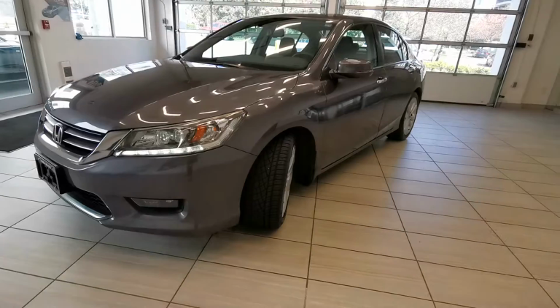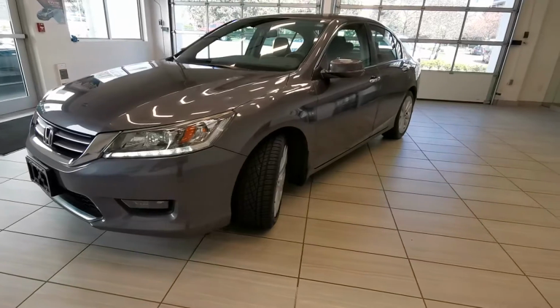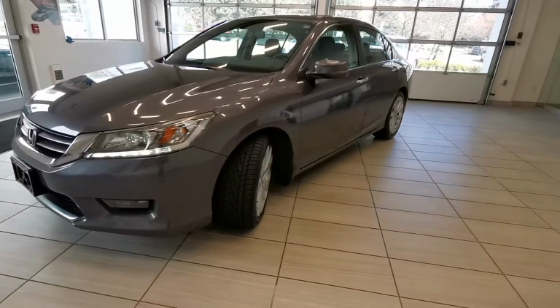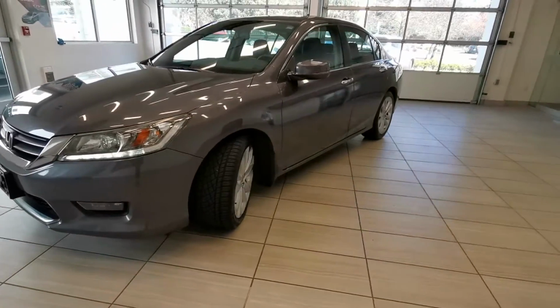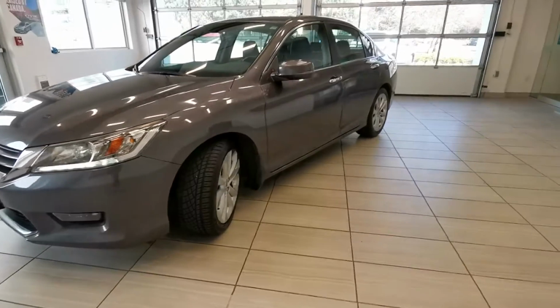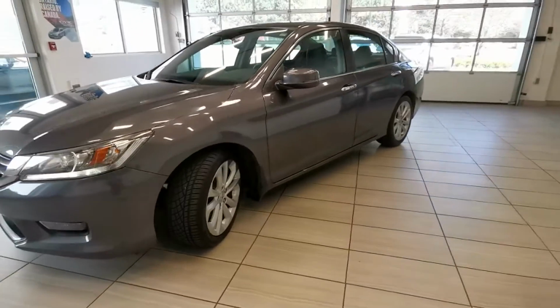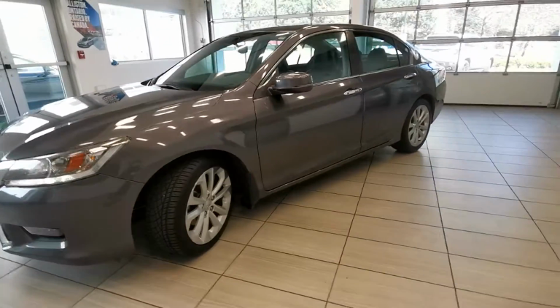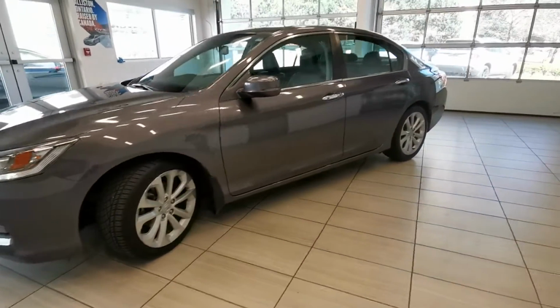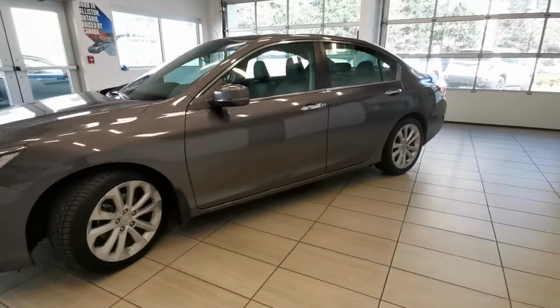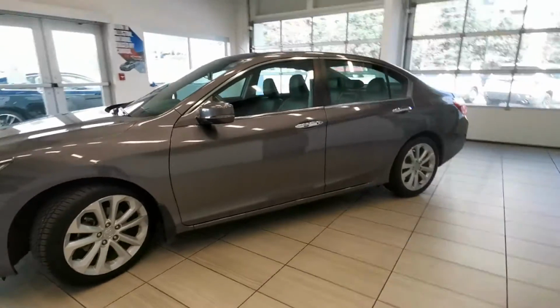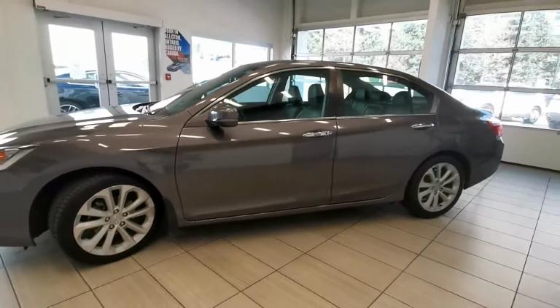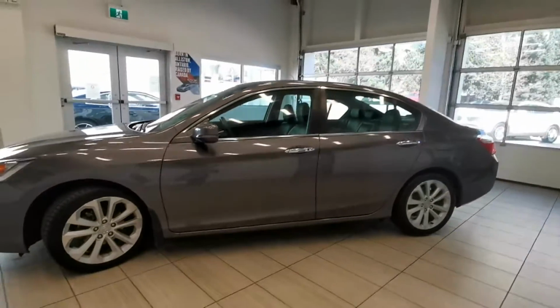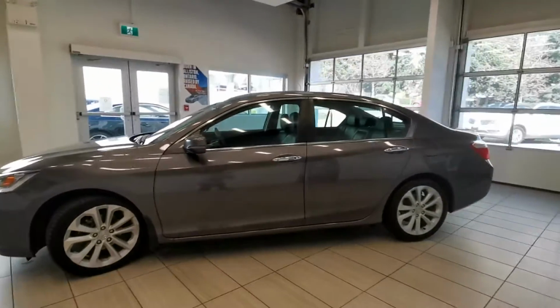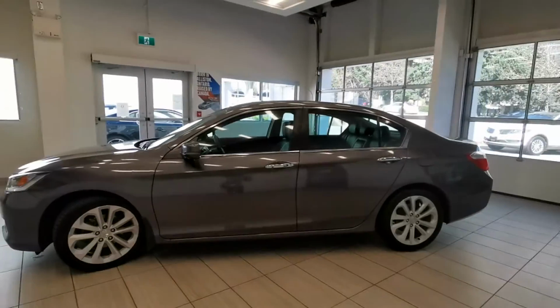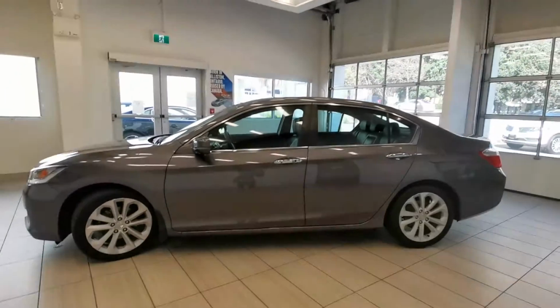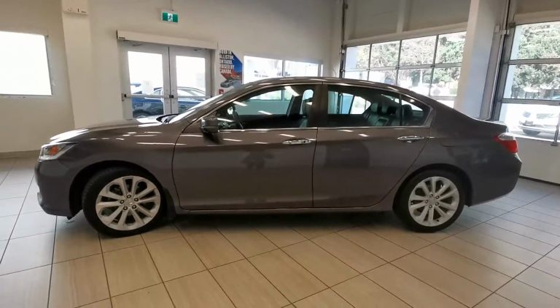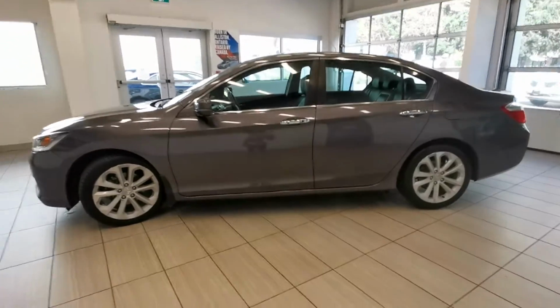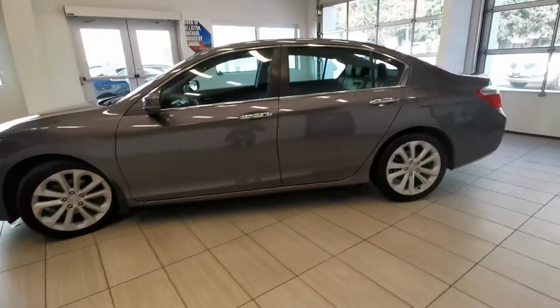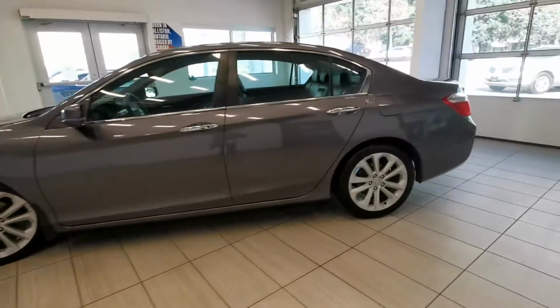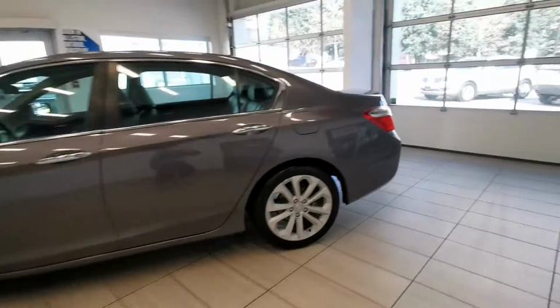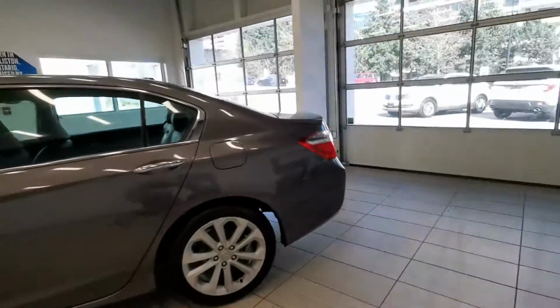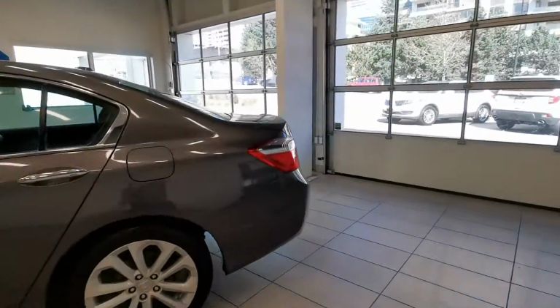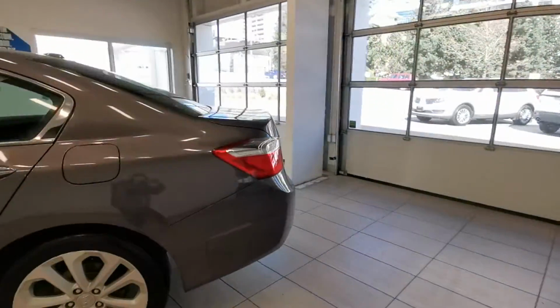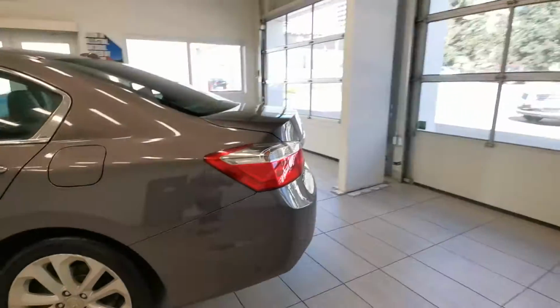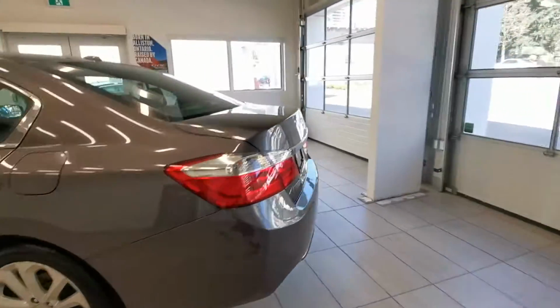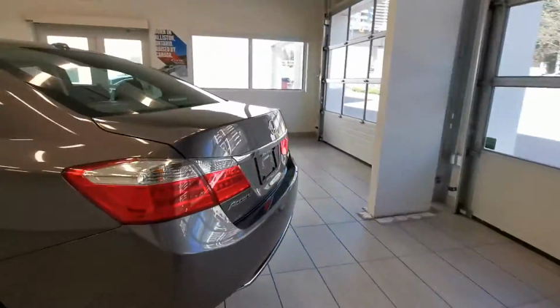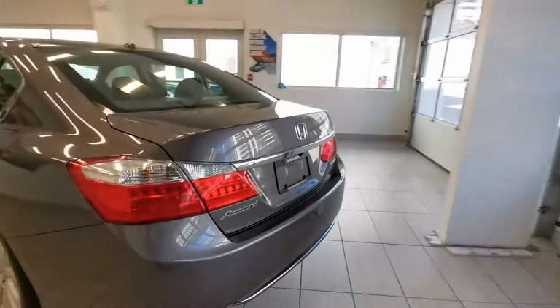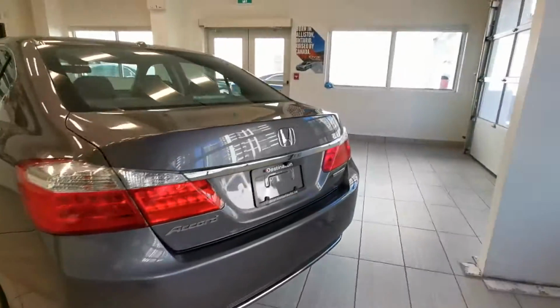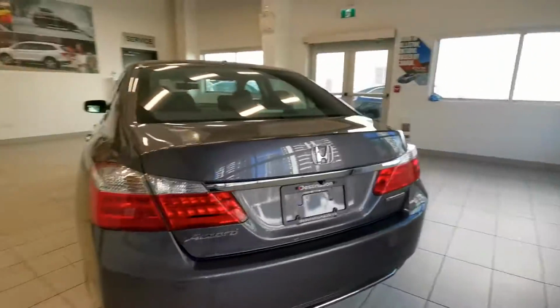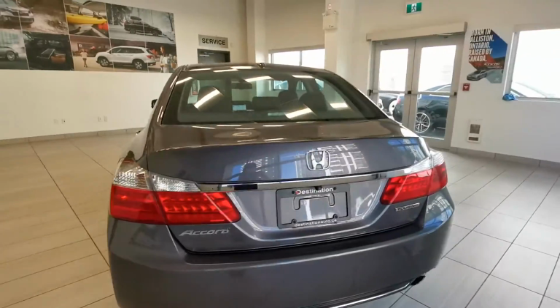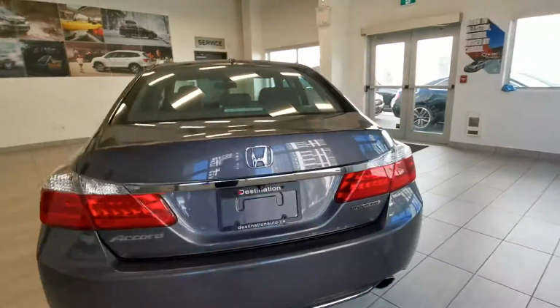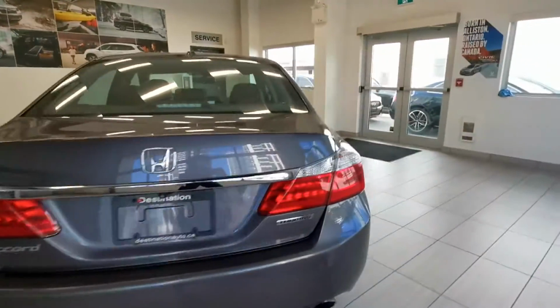Check out this 2015 Honda Accord Touring from Destination Burnaby. The car is in great shape — we finished a 150-point safety inspection, and the Touring trim is fully loaded.